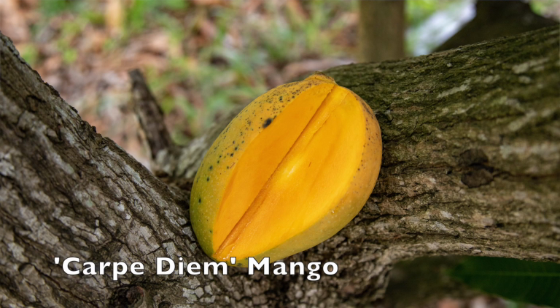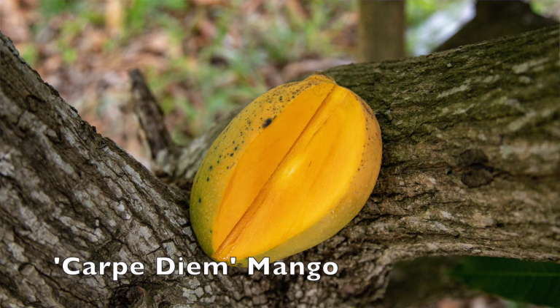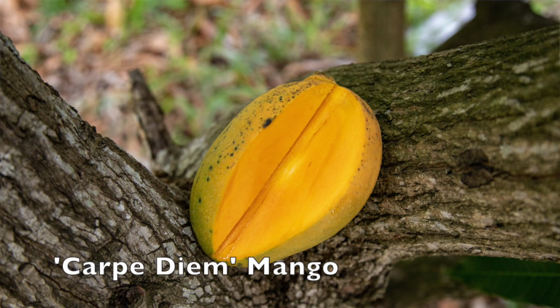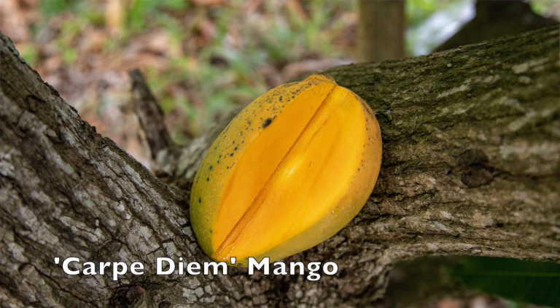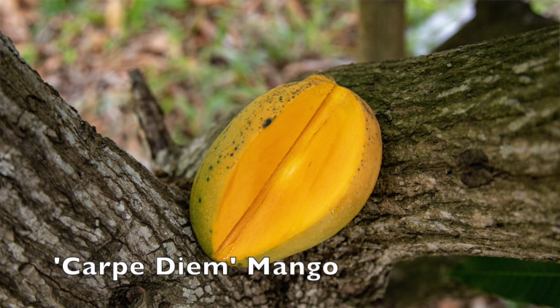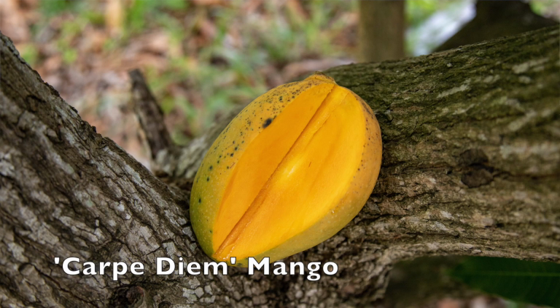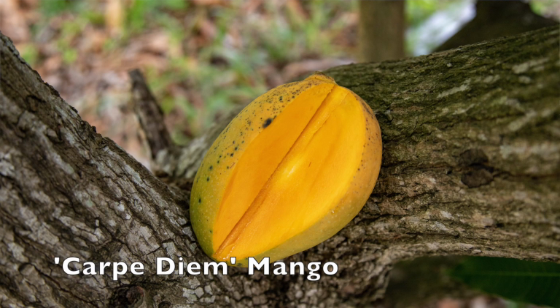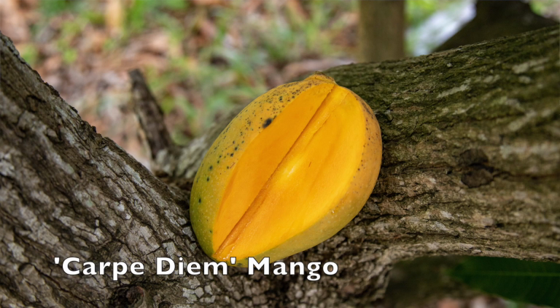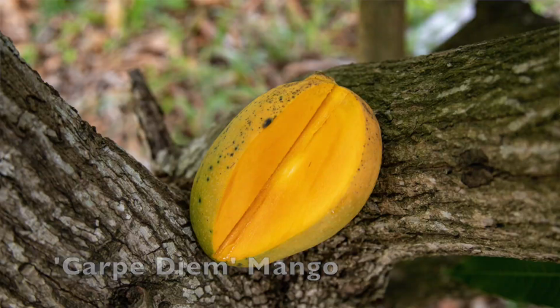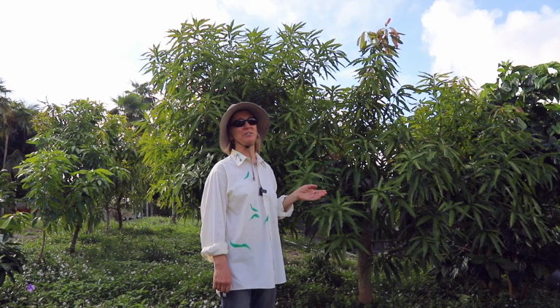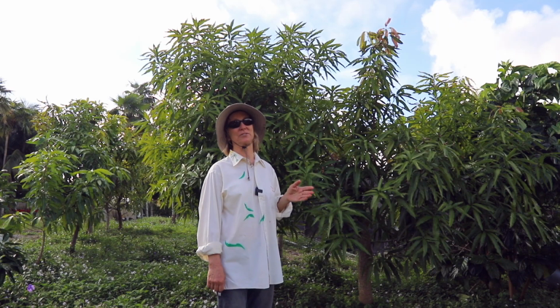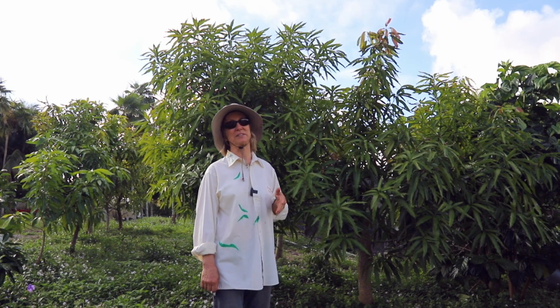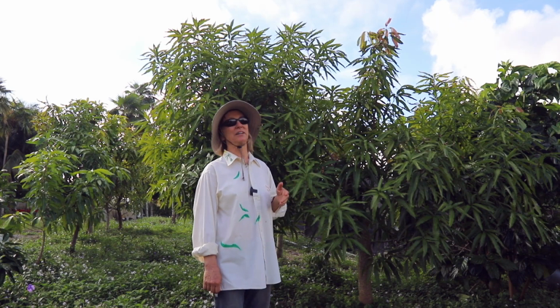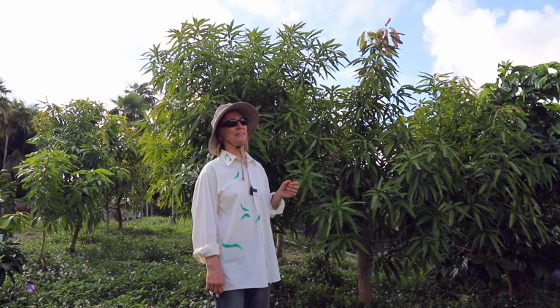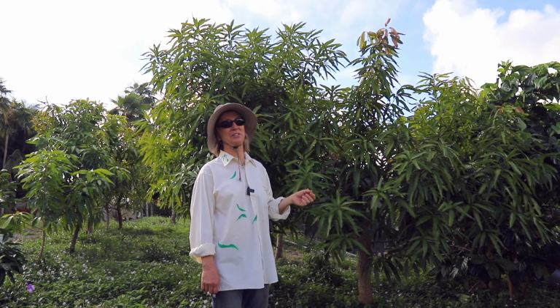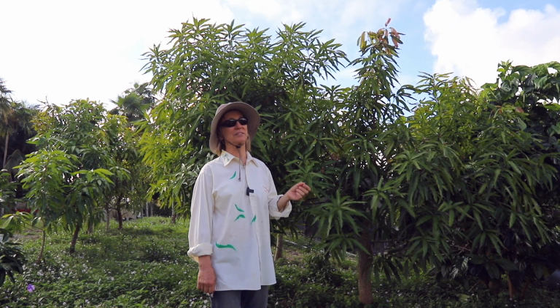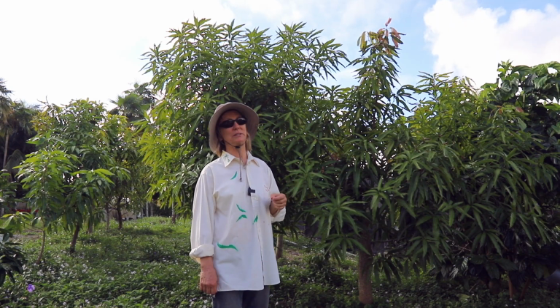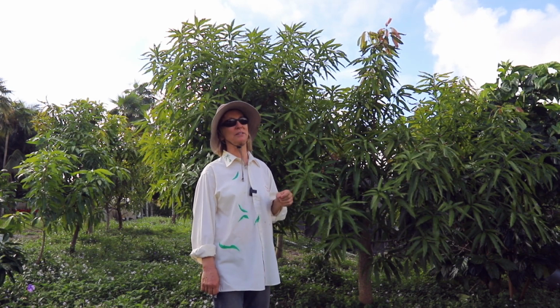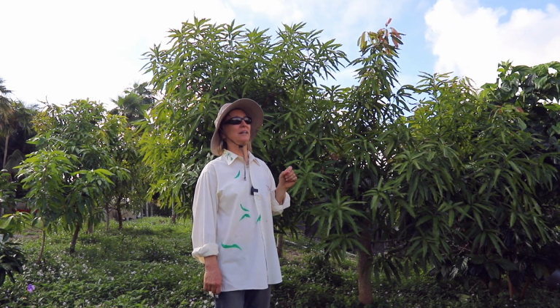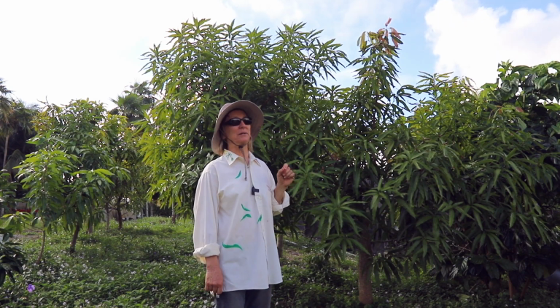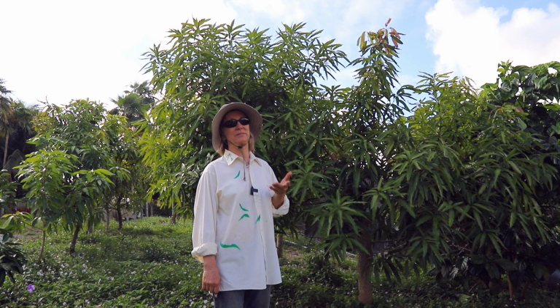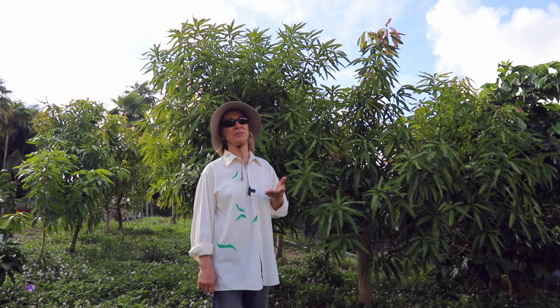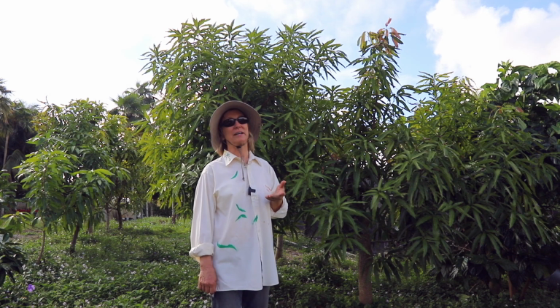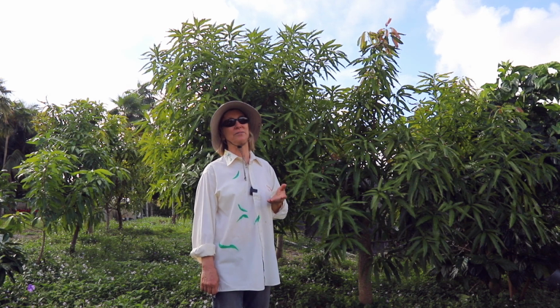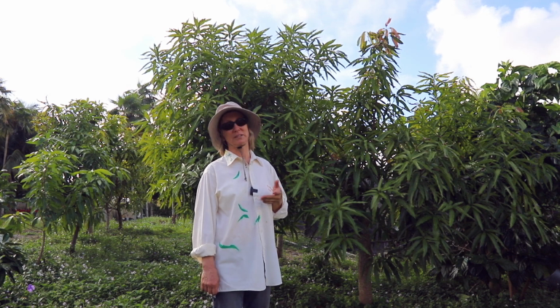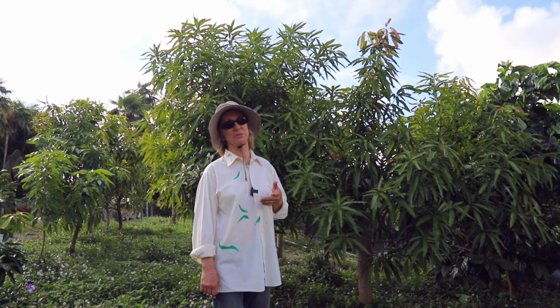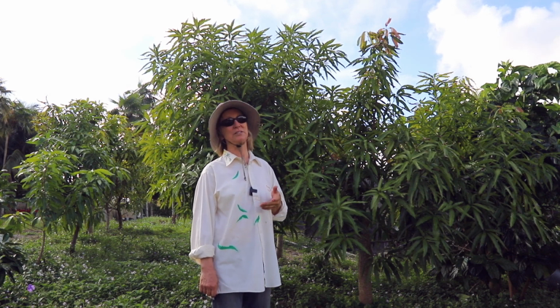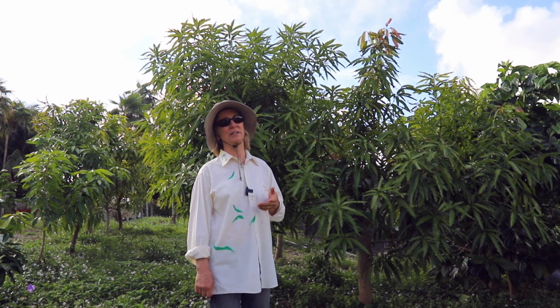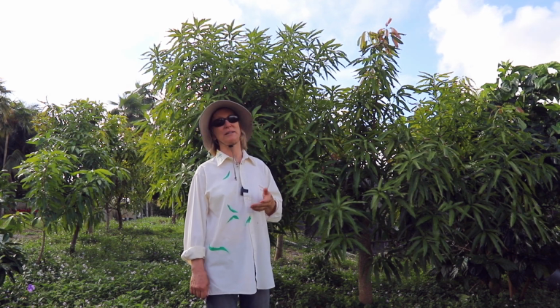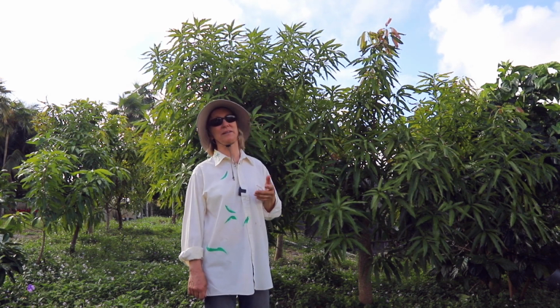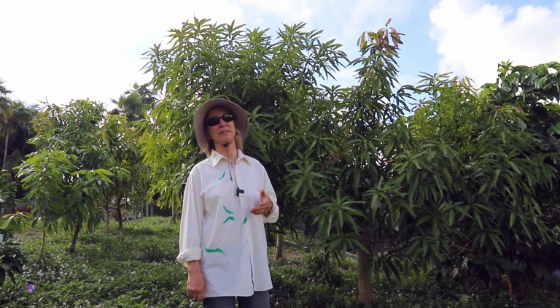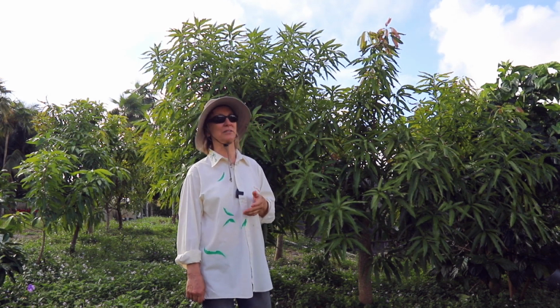The funny thing about Carpe Diem is that the flavor has actually changed over the years. Each year is a little bit different, but last year a lot of our customers got to try Carpe Diem and wanted the trees.